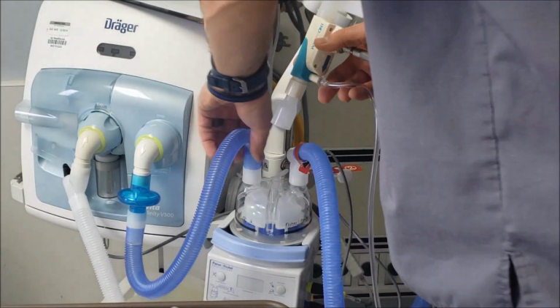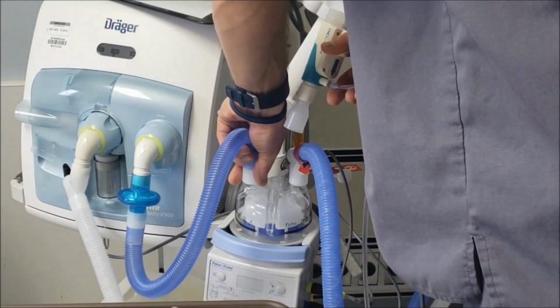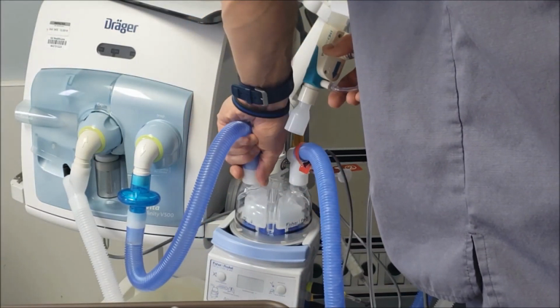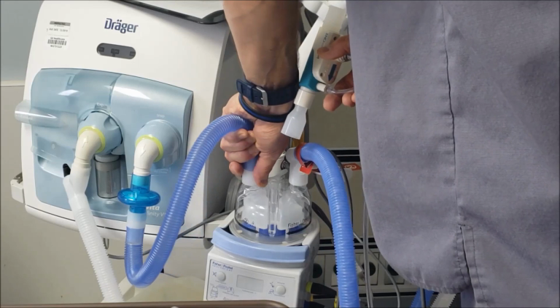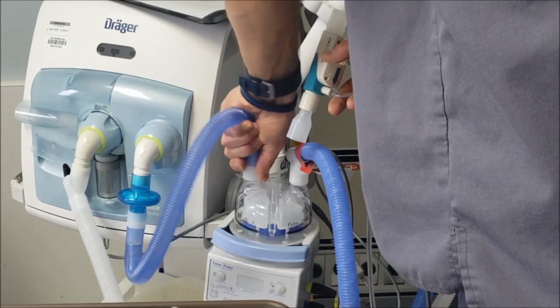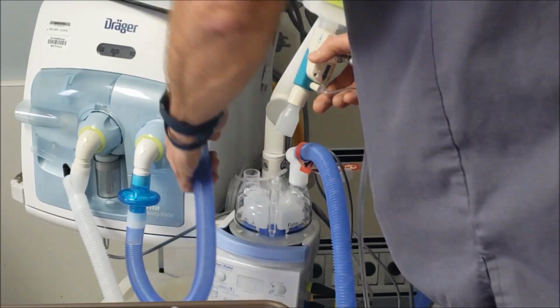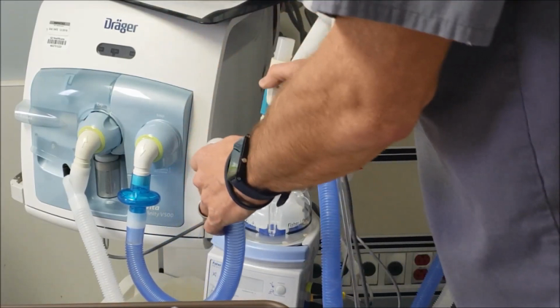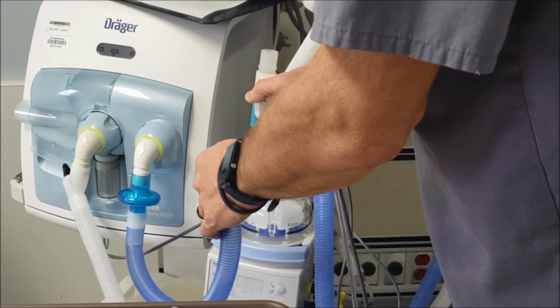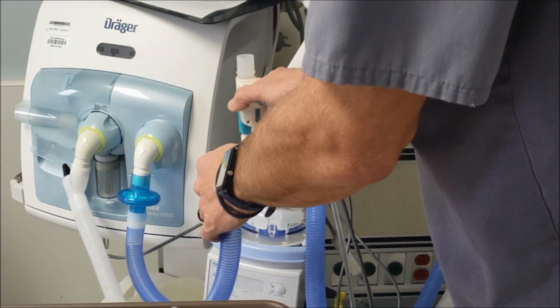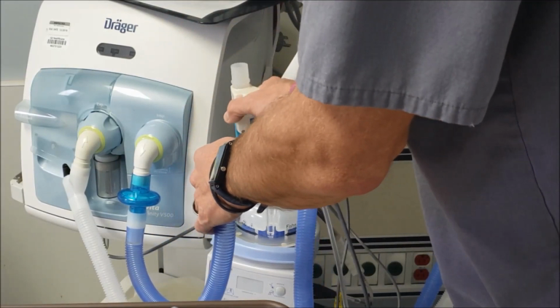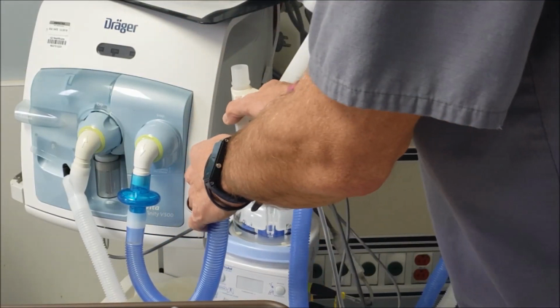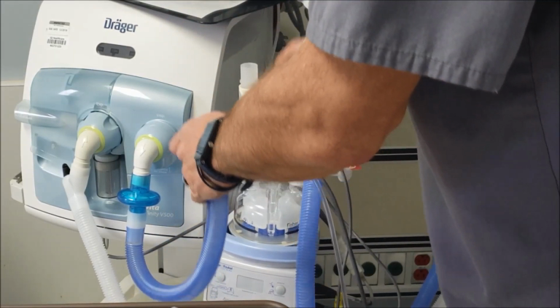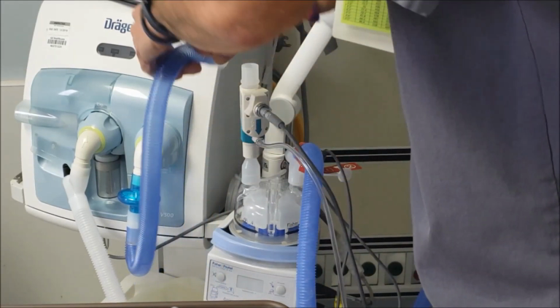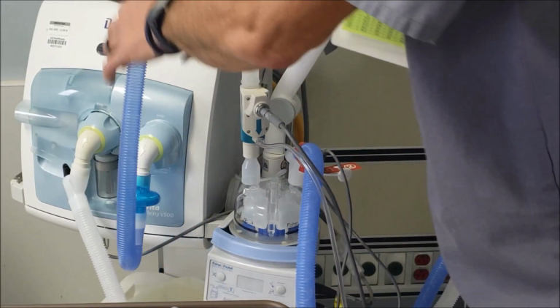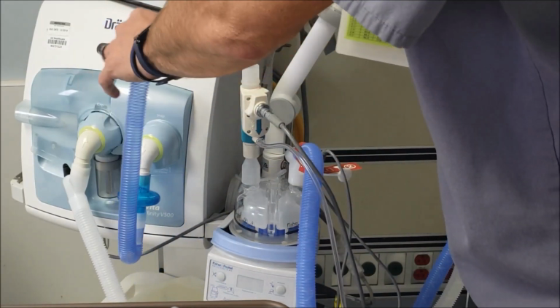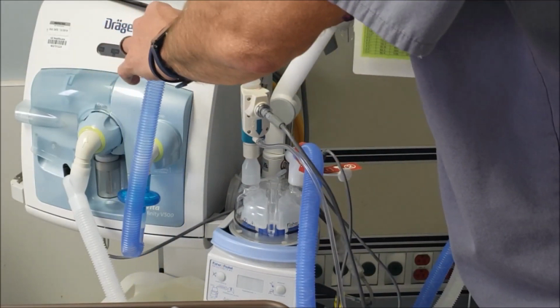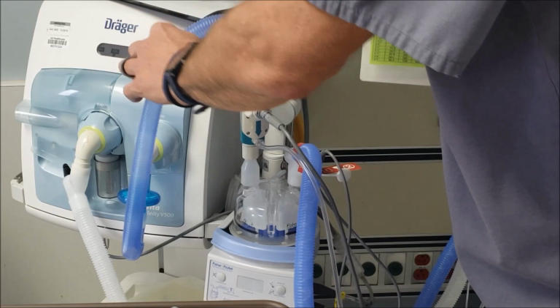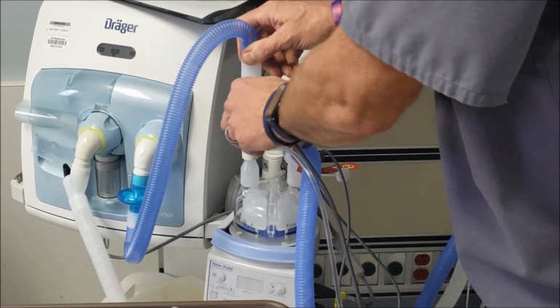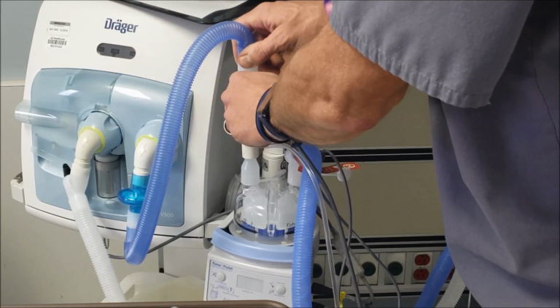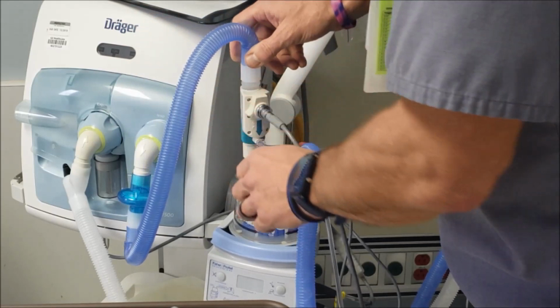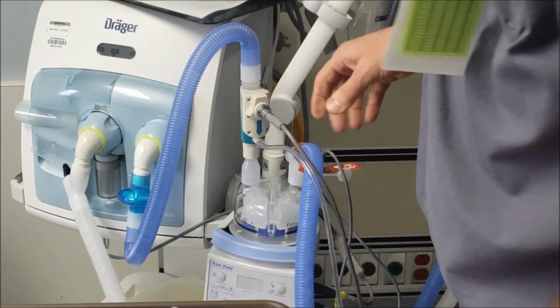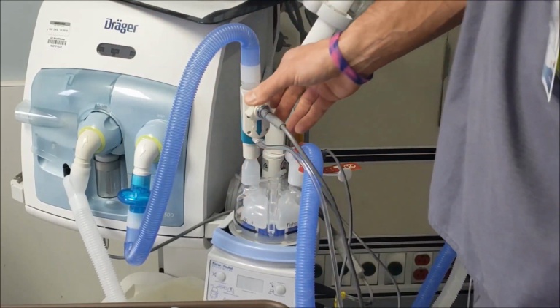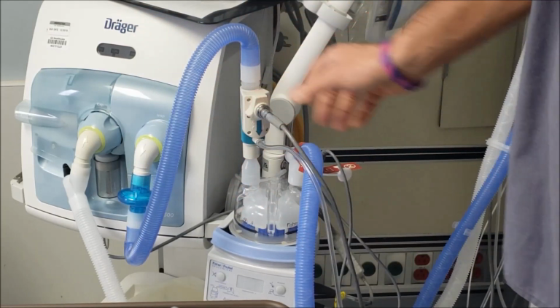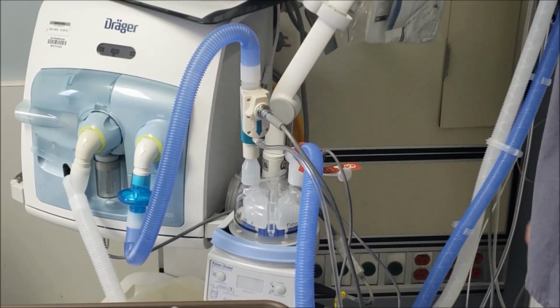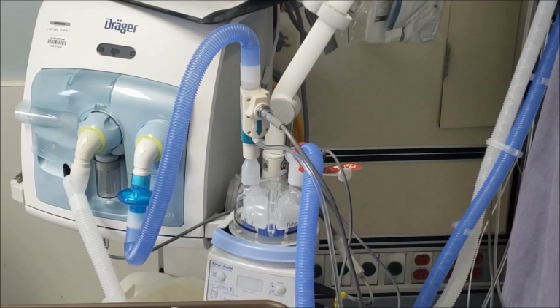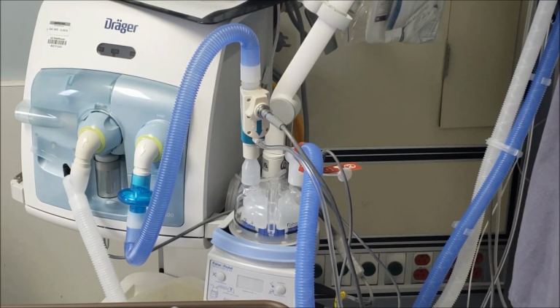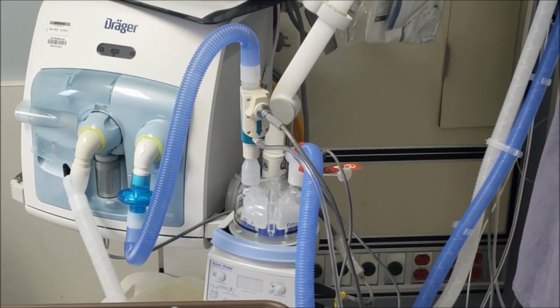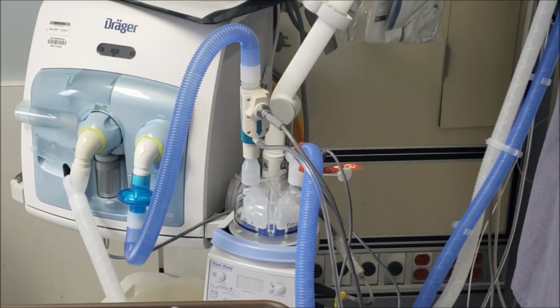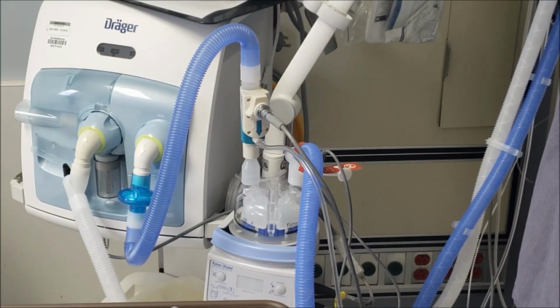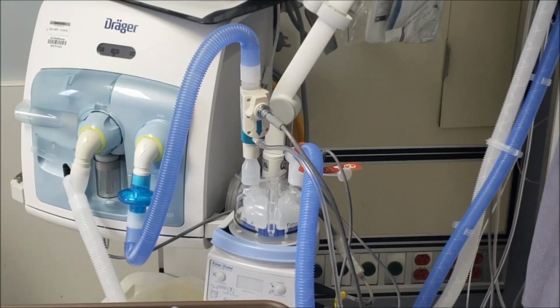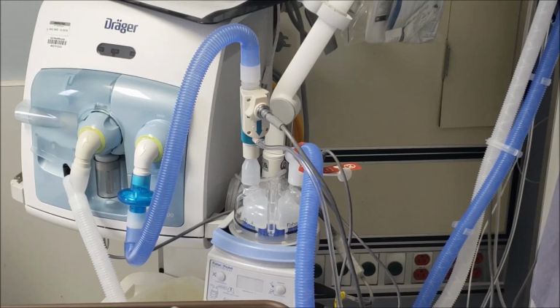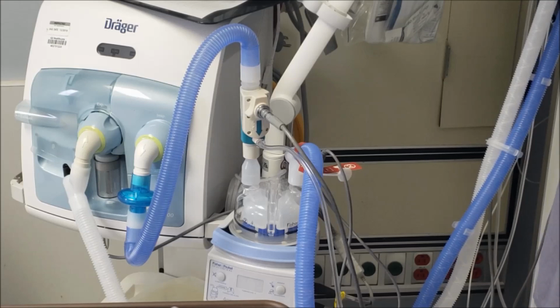You want to attach the dry side and put that on like that. This connects to the top just like that. So that's how your injector module connects to the ventilator side.